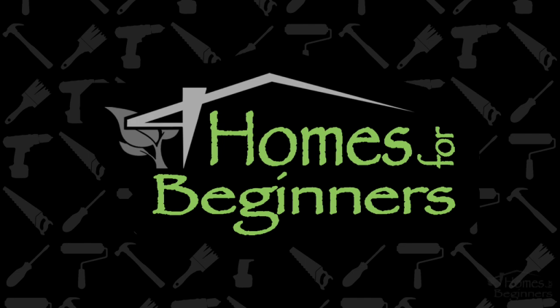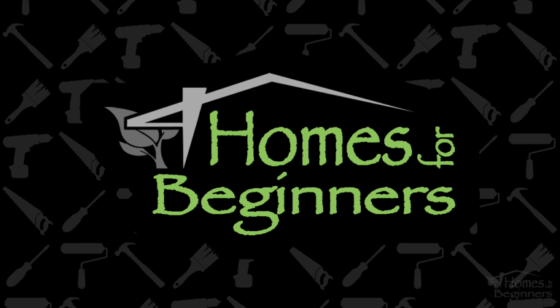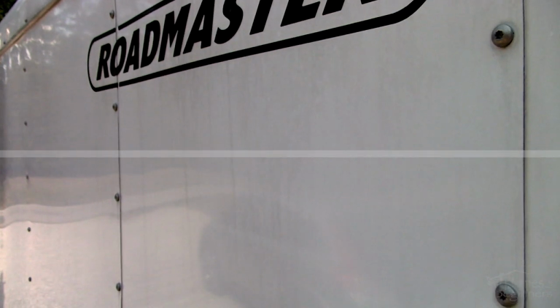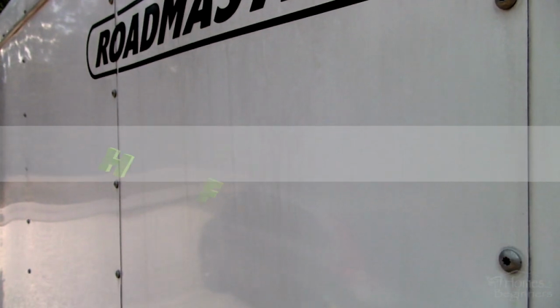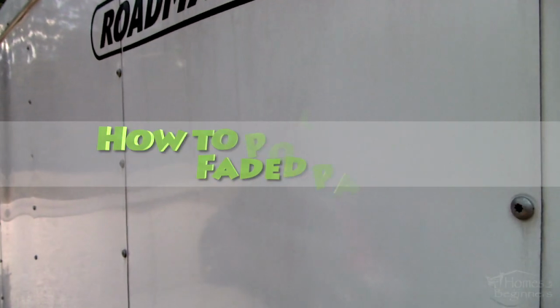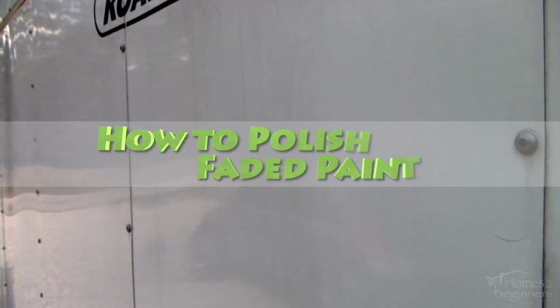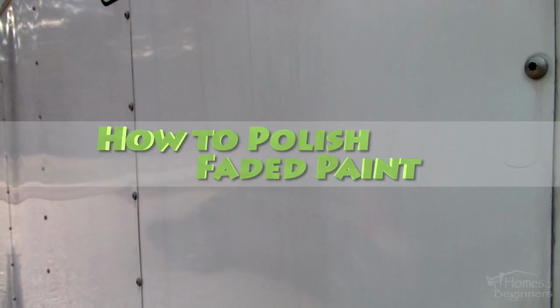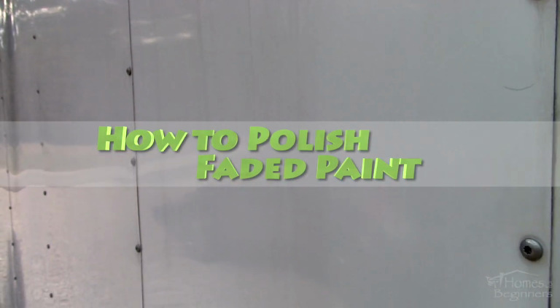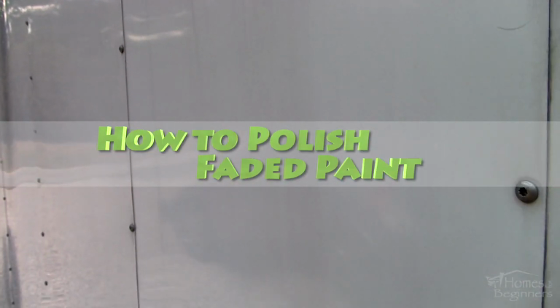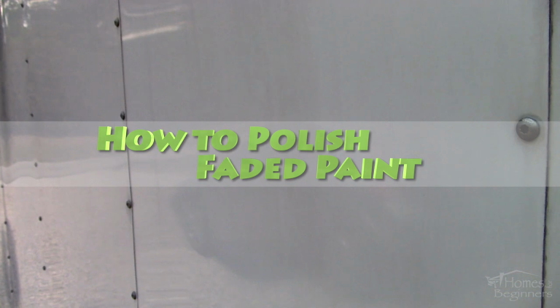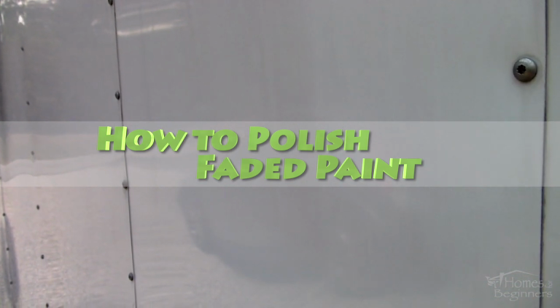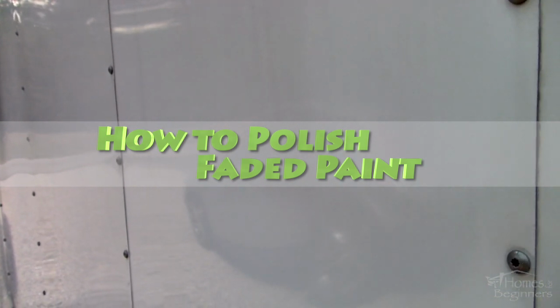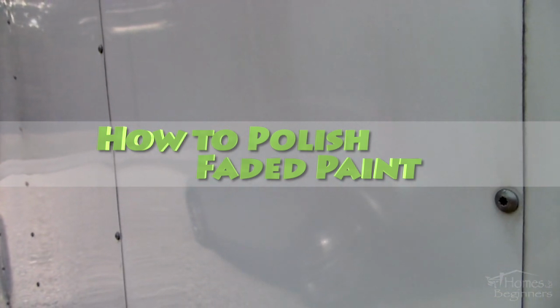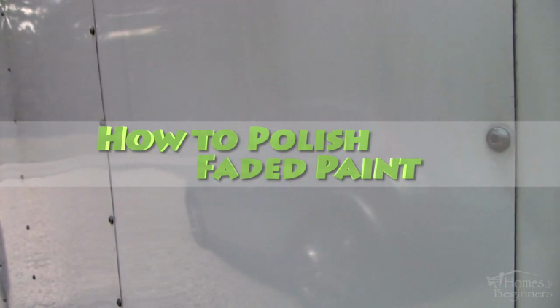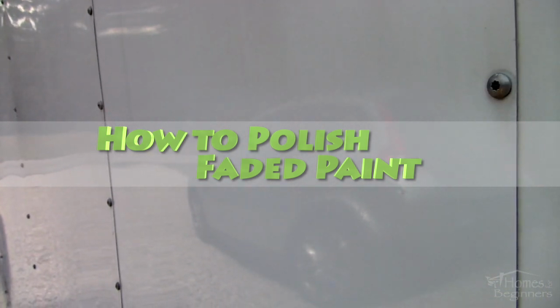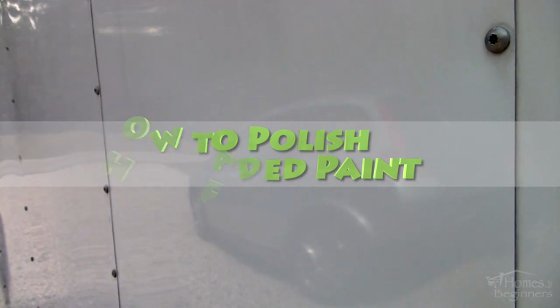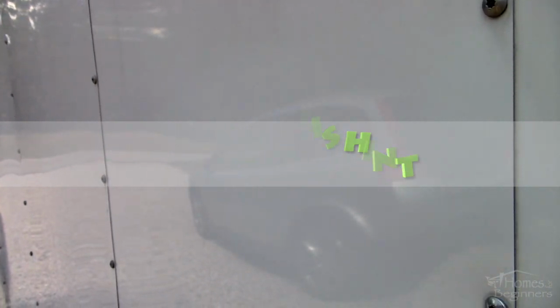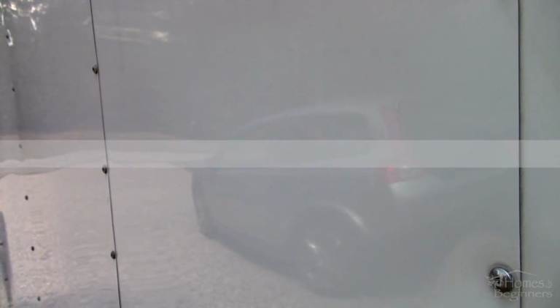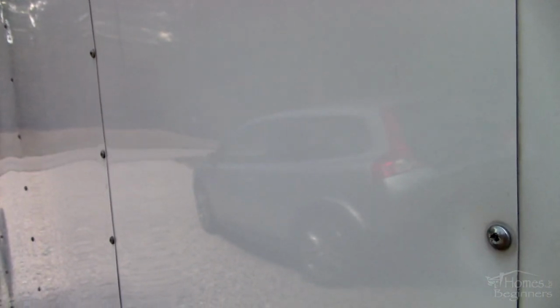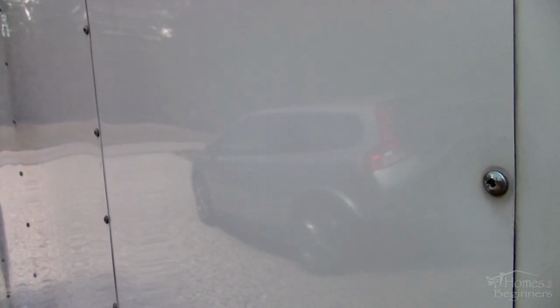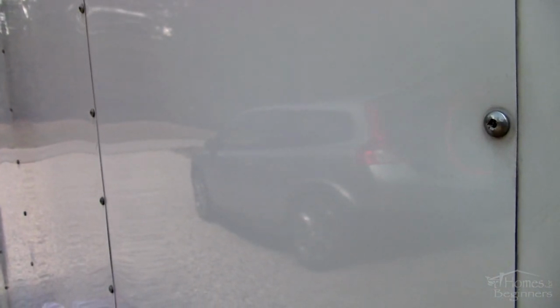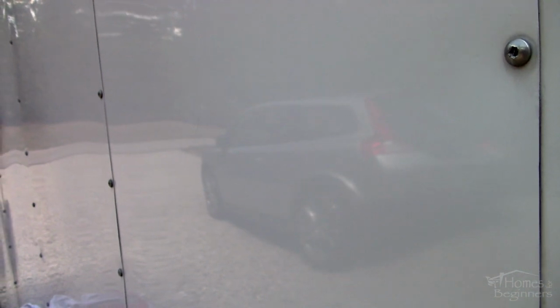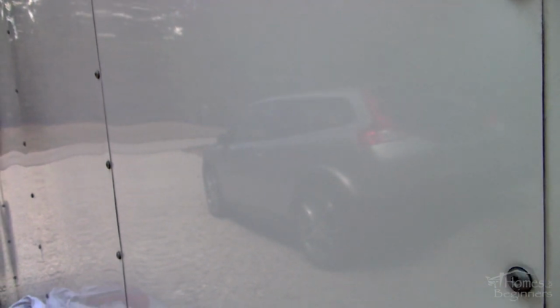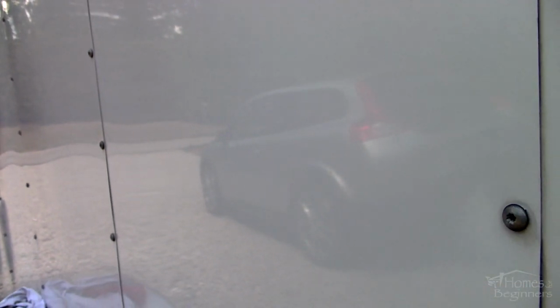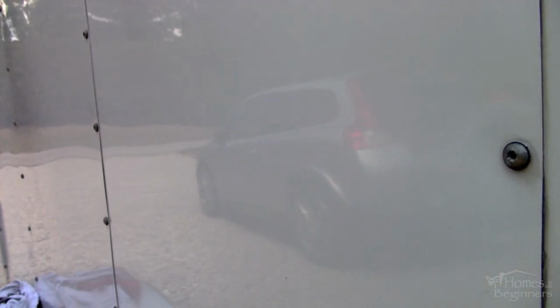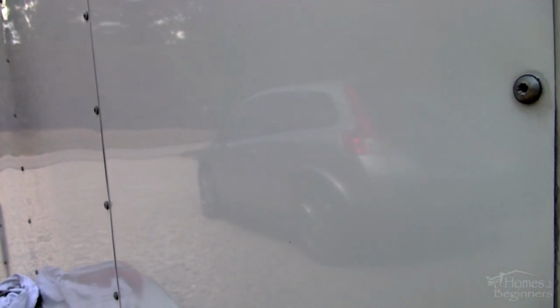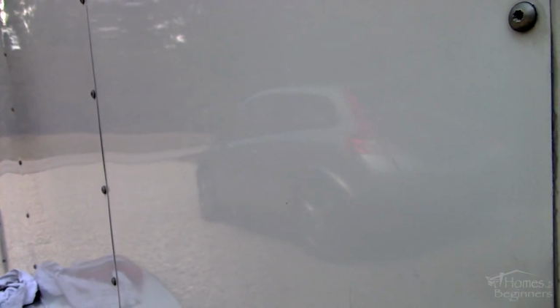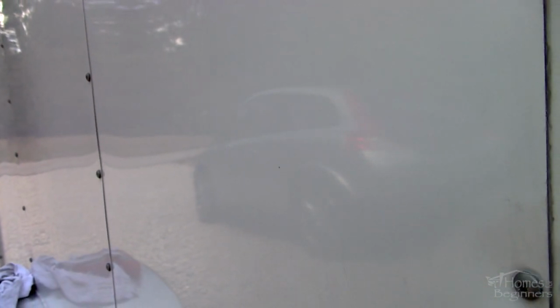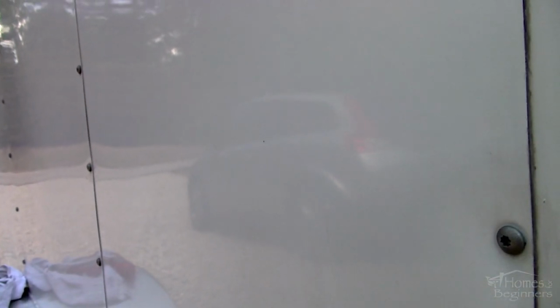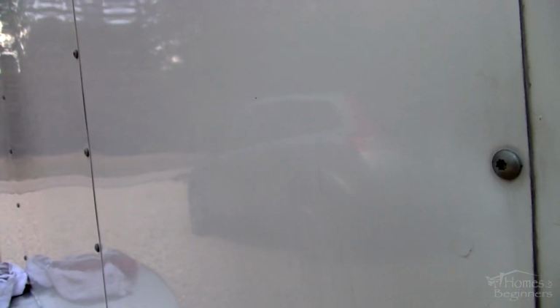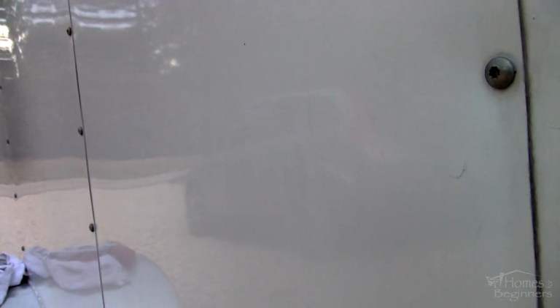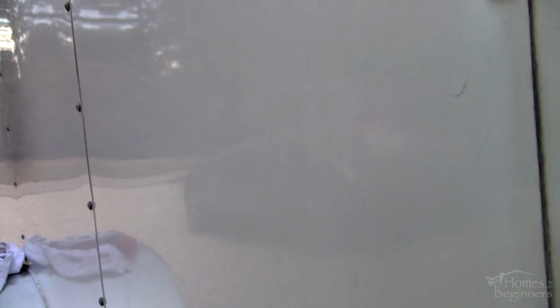Hey everyone, welcome to Homes for Beginners where I show you how to do repairs around the house yourself. In this video I'll be showing you how to polish faded paint on a trailer. Beyond trailers this can also be used on other glossy painted surfaces — this will even work on a vehicle's paint.